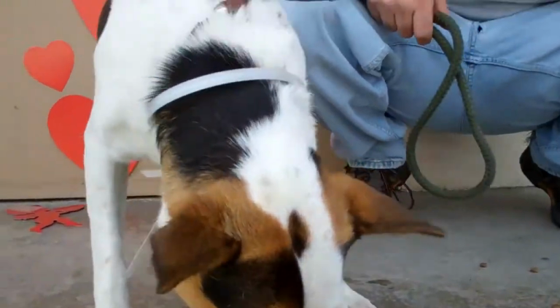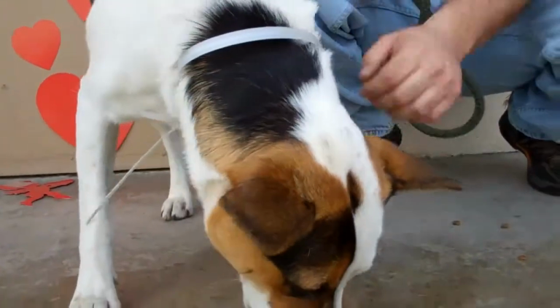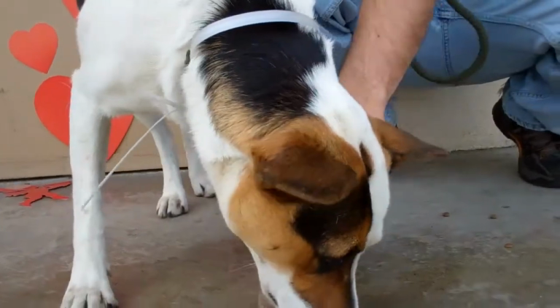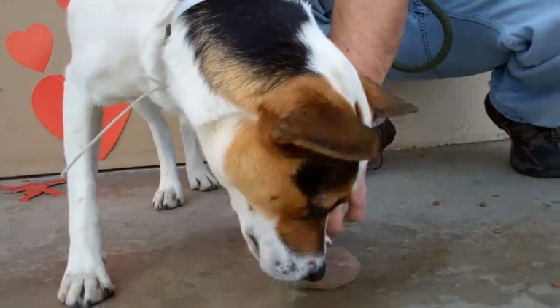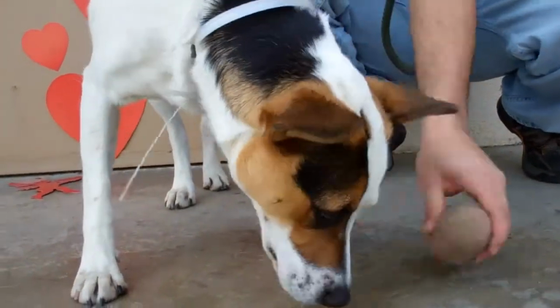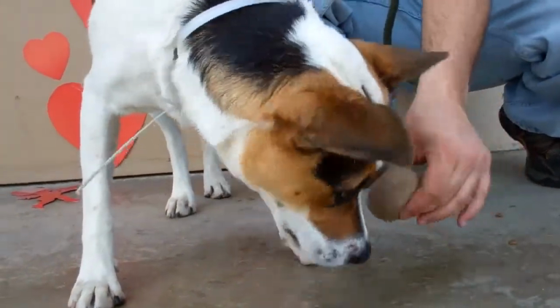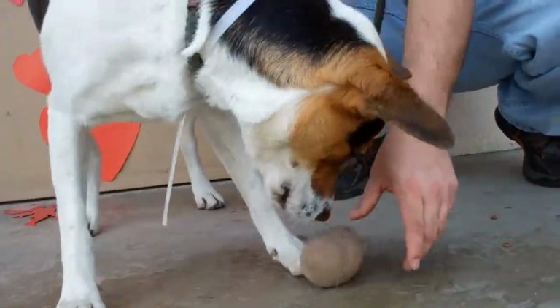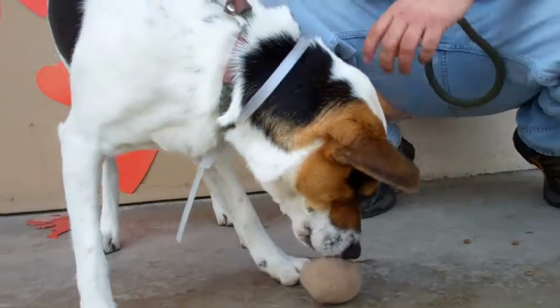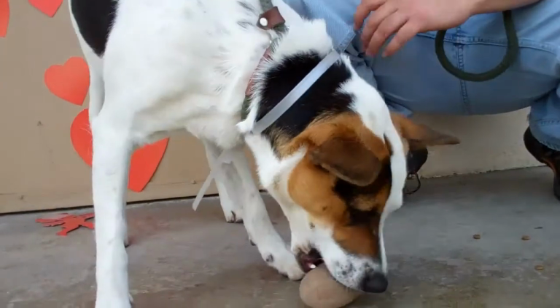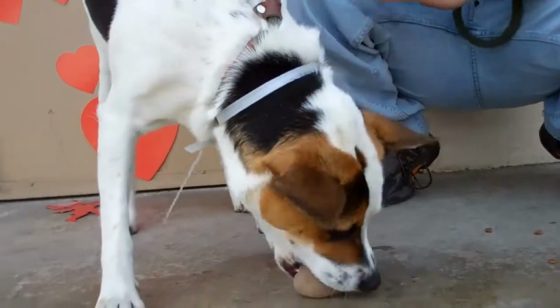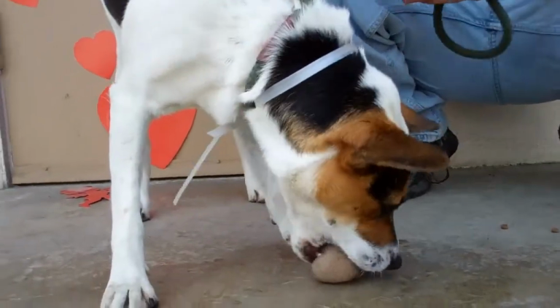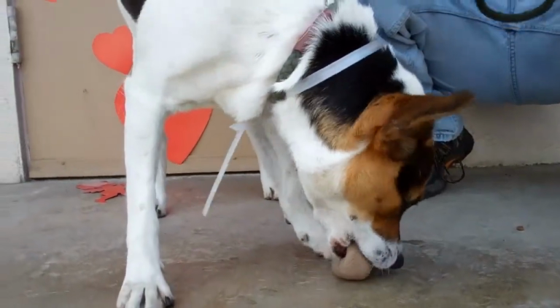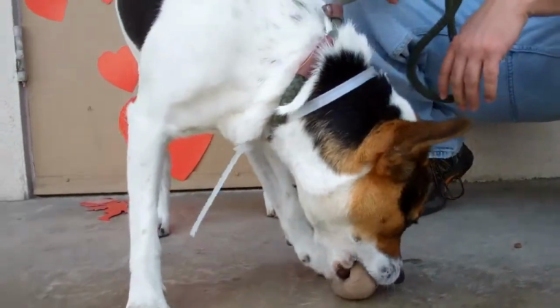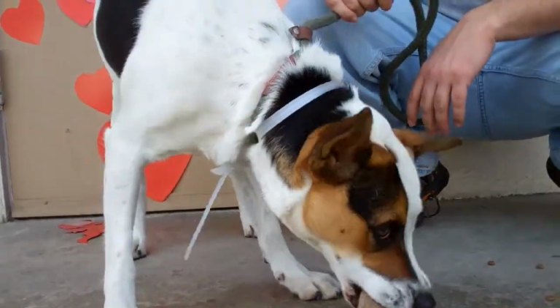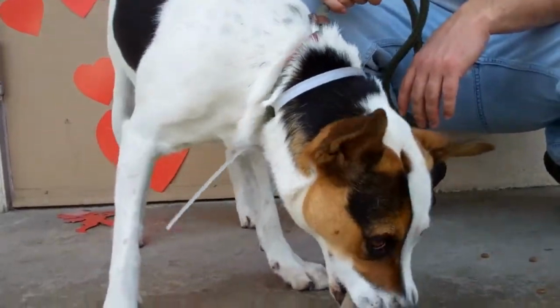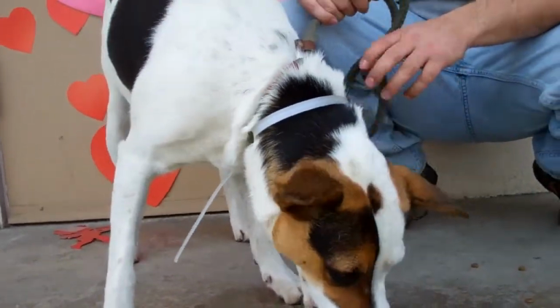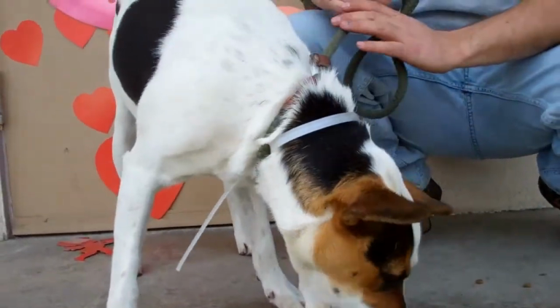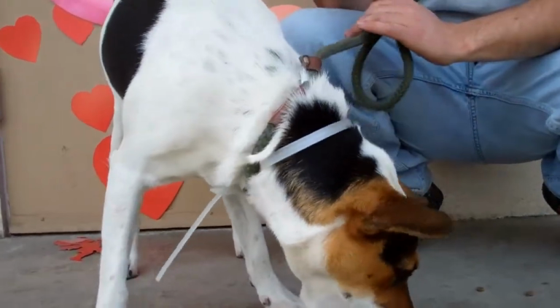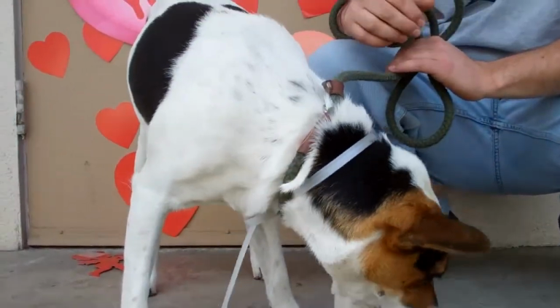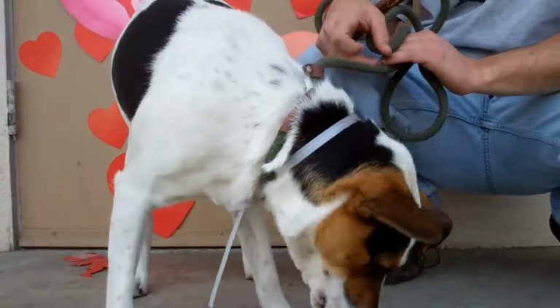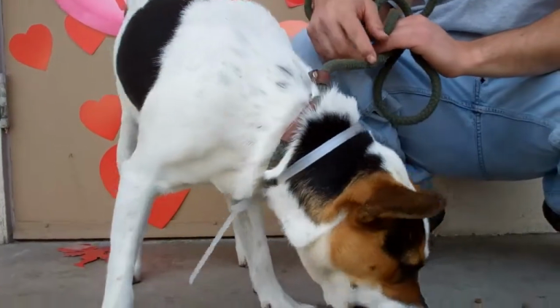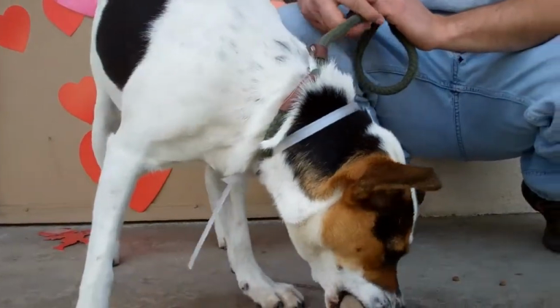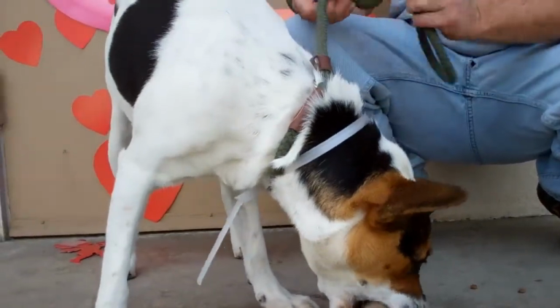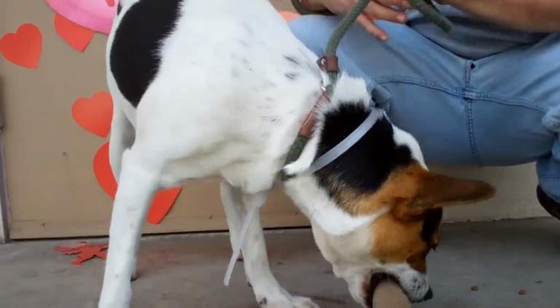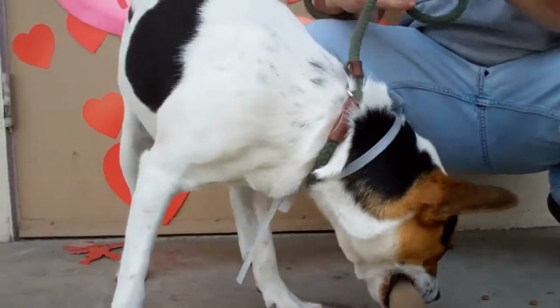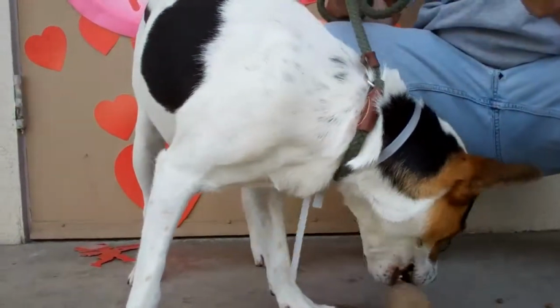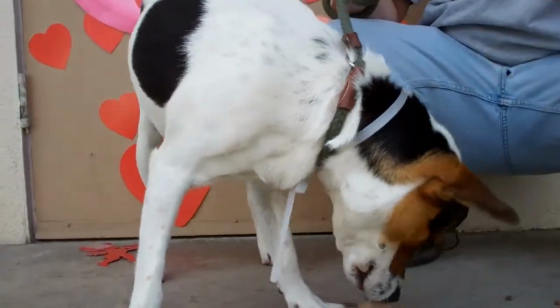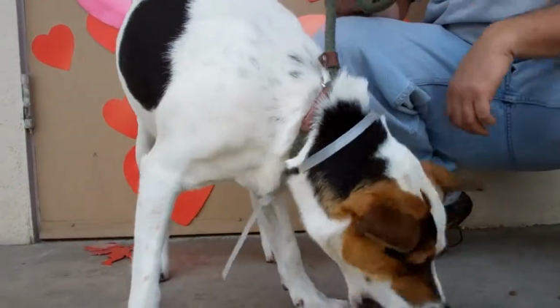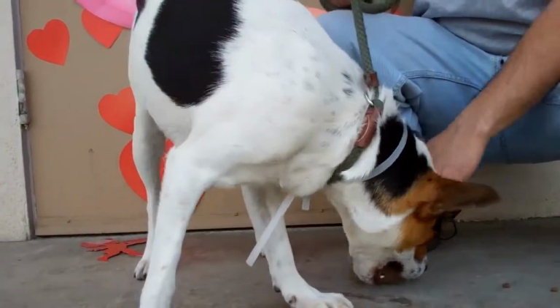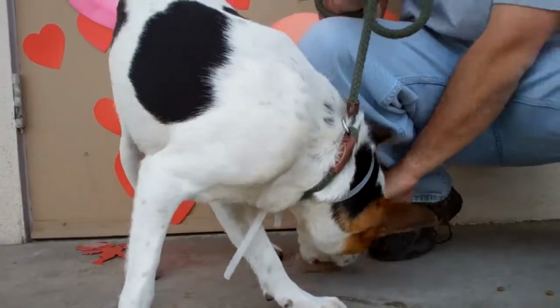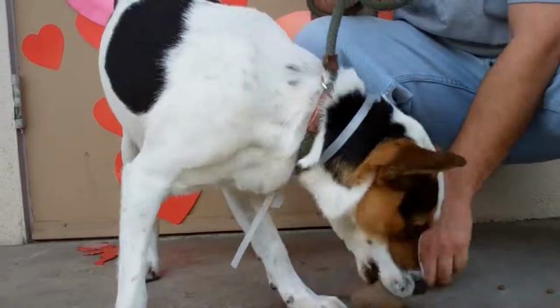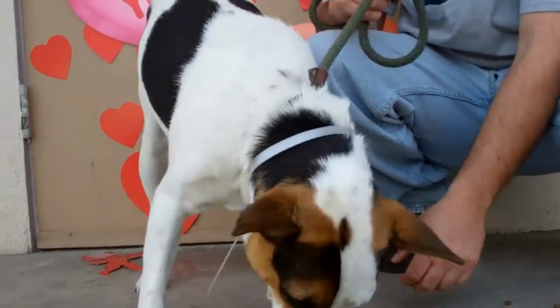This is a smart, smart dog that you could train to do practically anything. She weighs about 45 pounds. She's full-grown. She's about 2-3 years old, and she's spayed and ready to go.